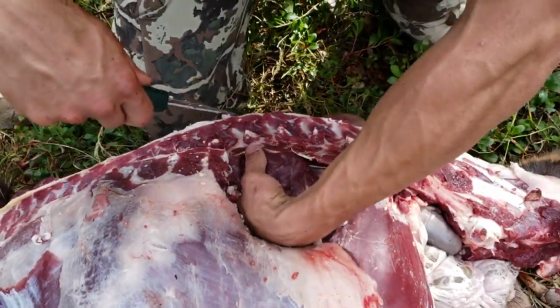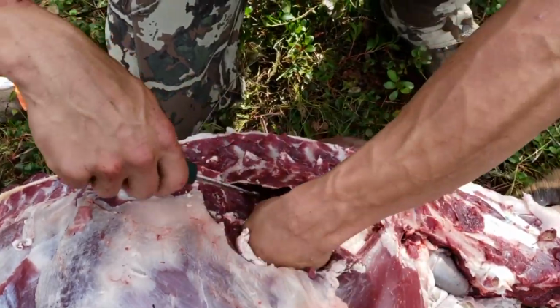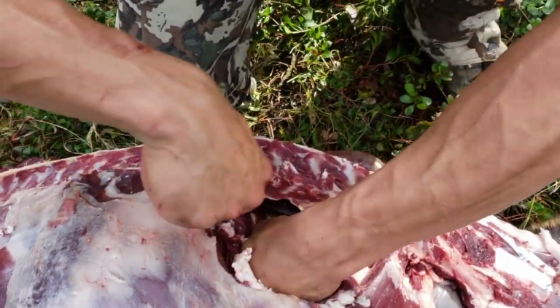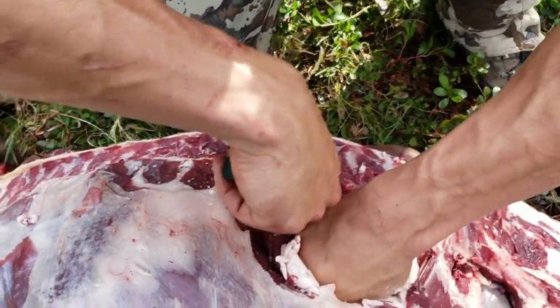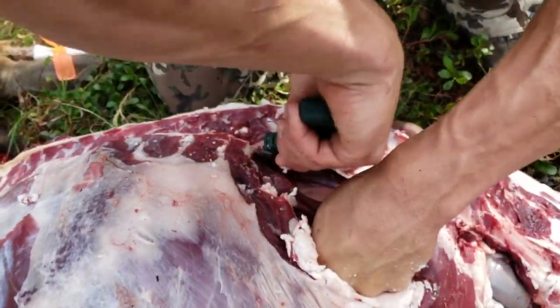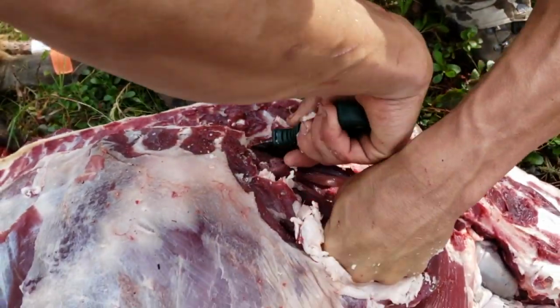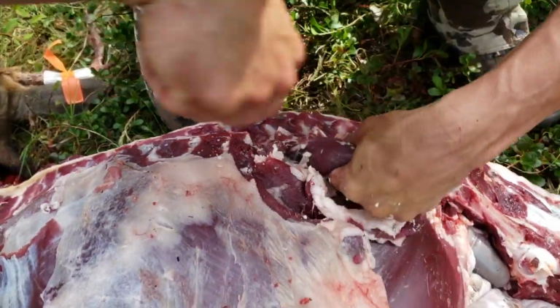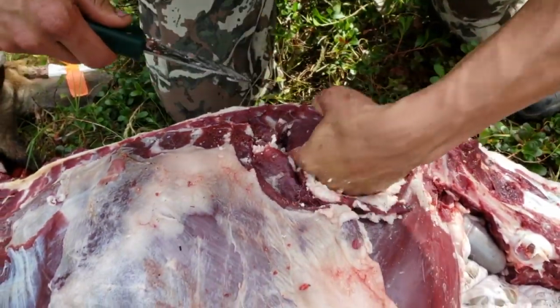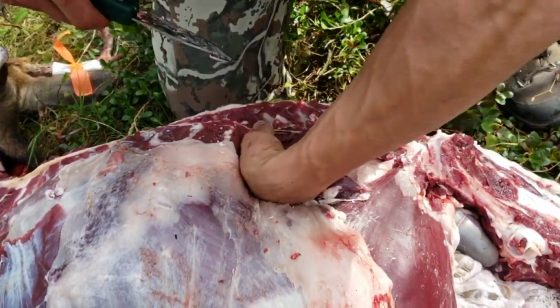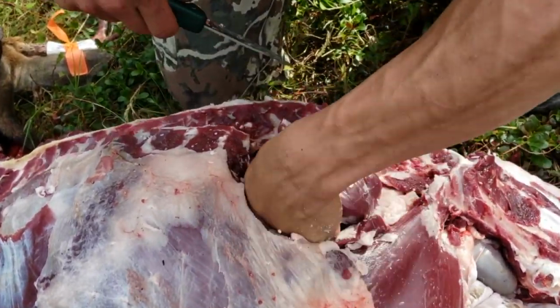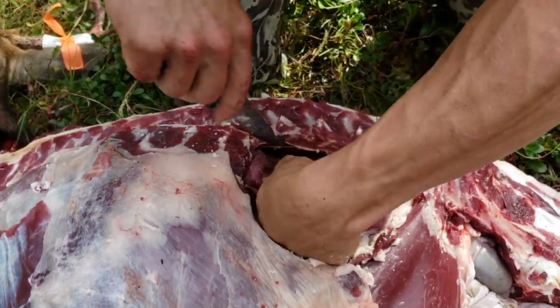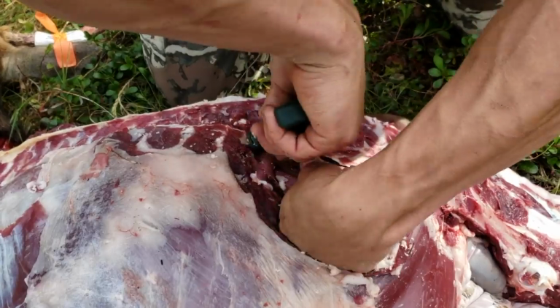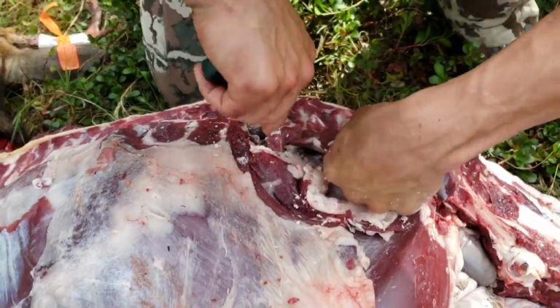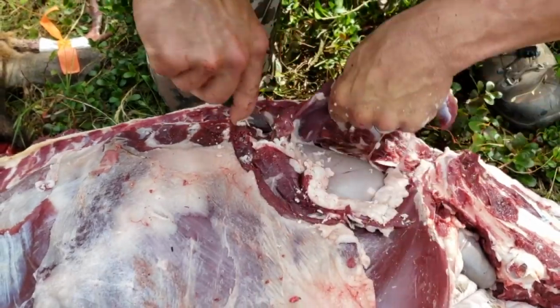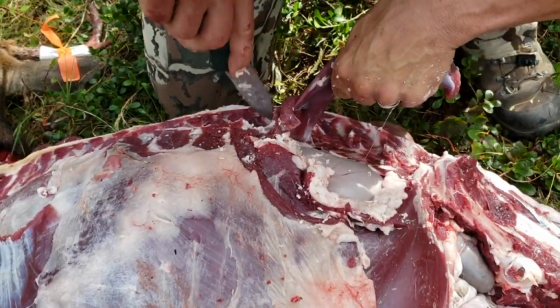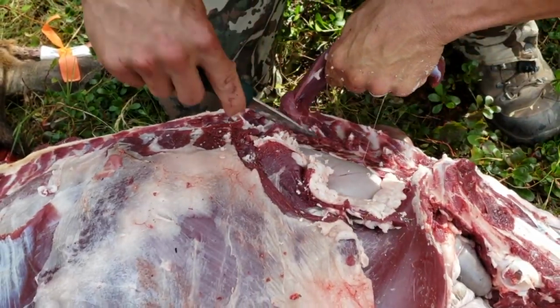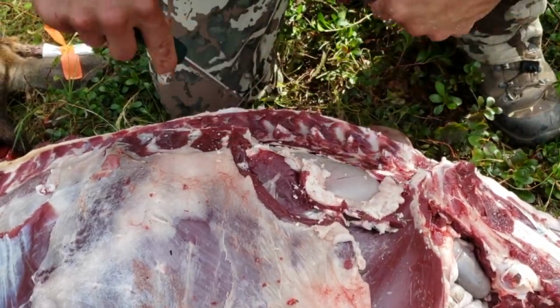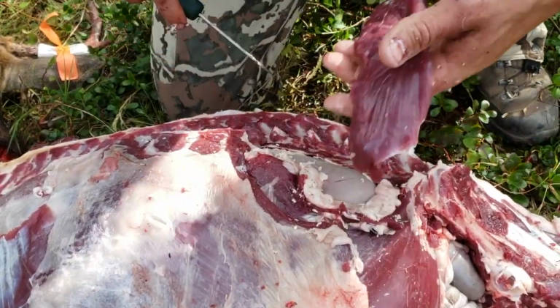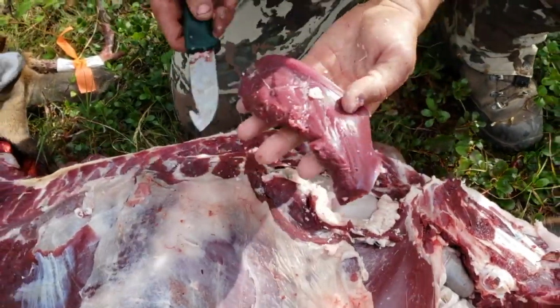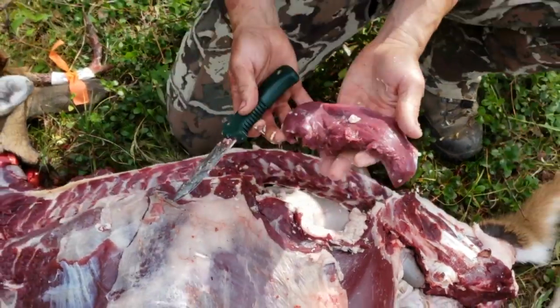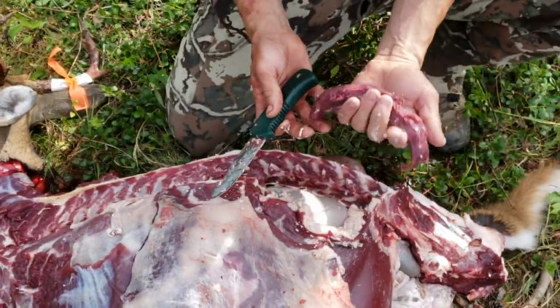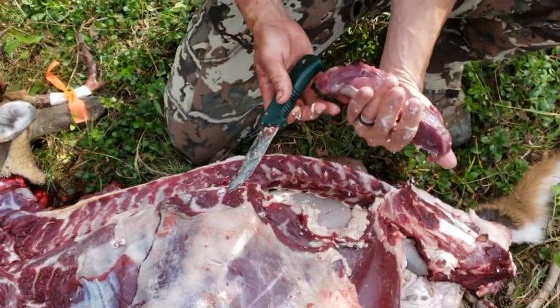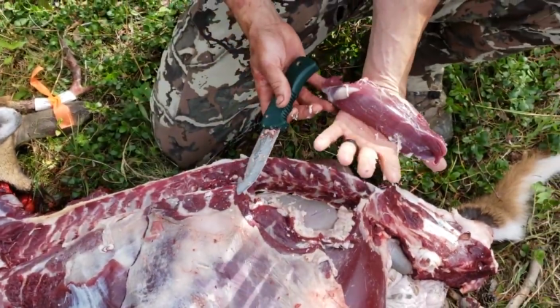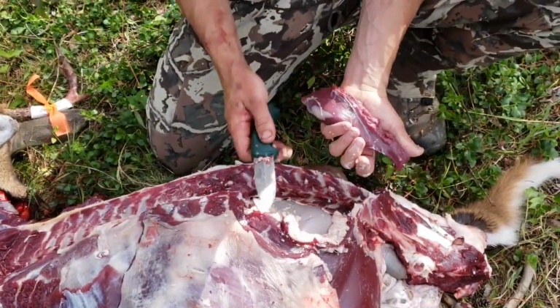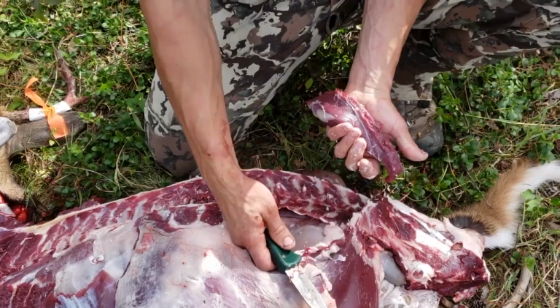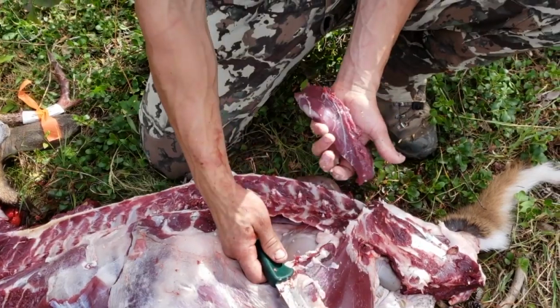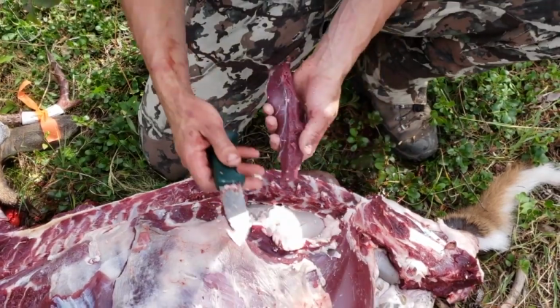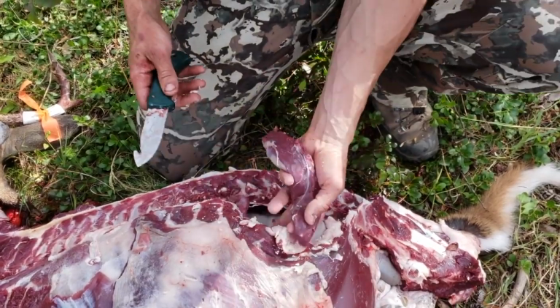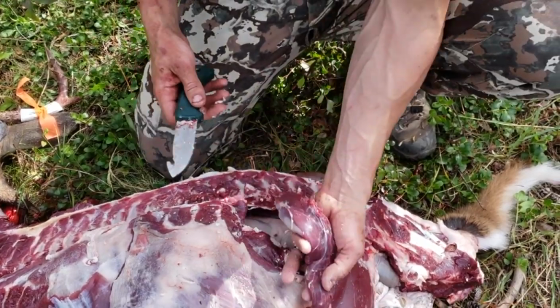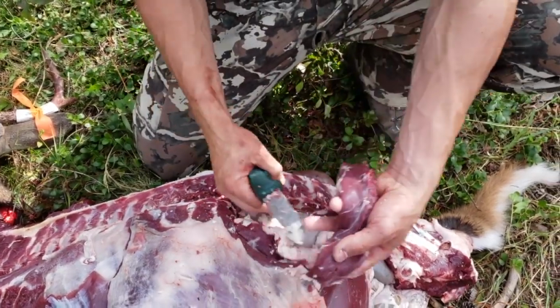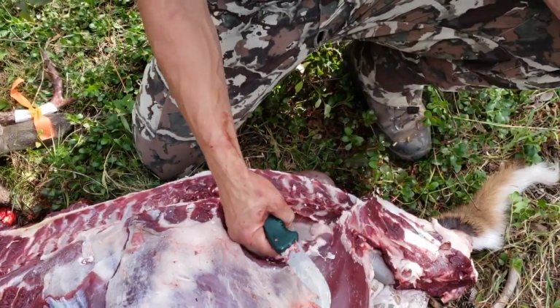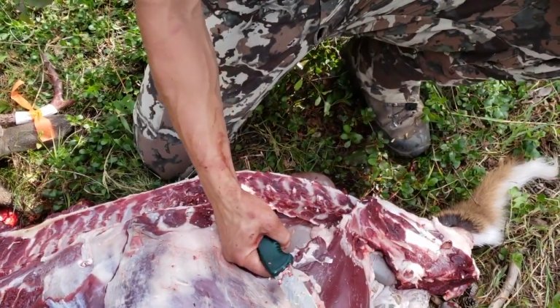And if you want to keep it clean, instead of just ripping, you just pull it out — there's a tenderloin. You don't ever have to gut it, don't have to come in contact with the innards.